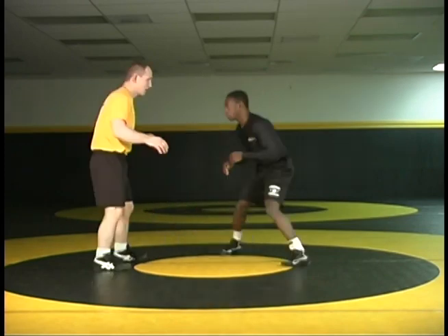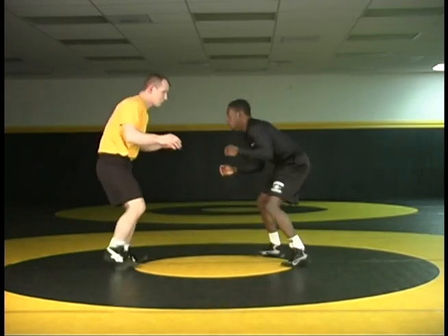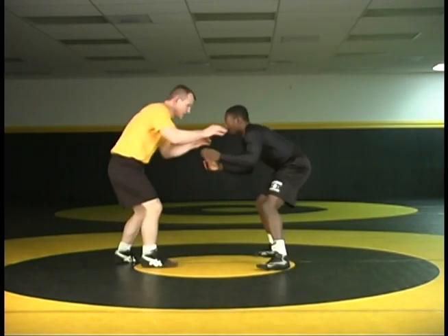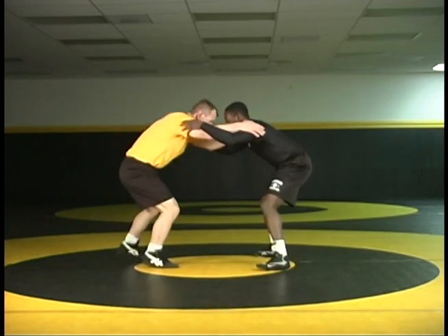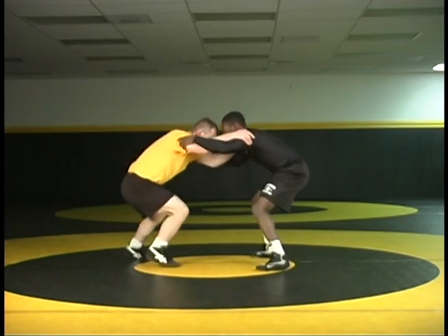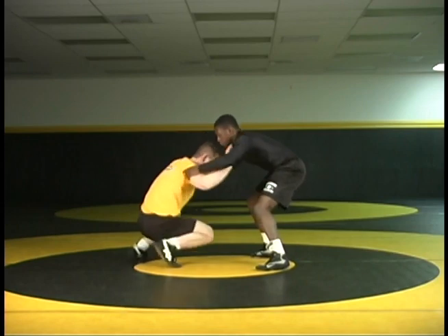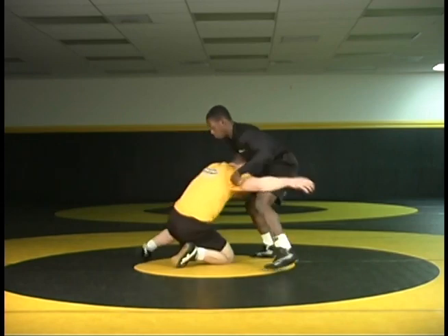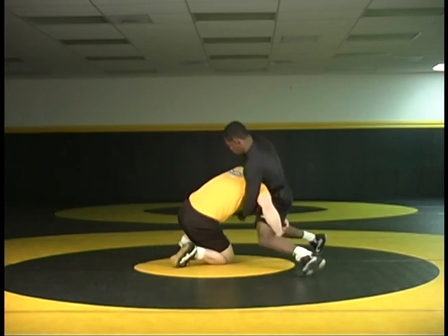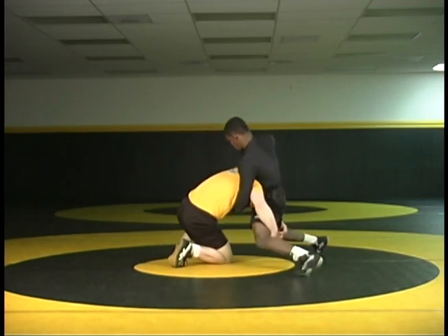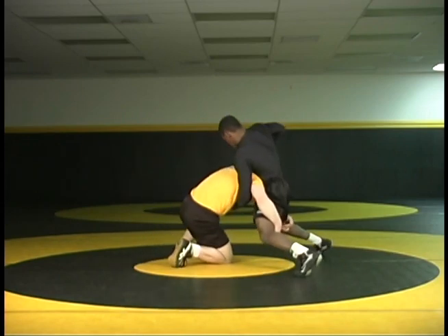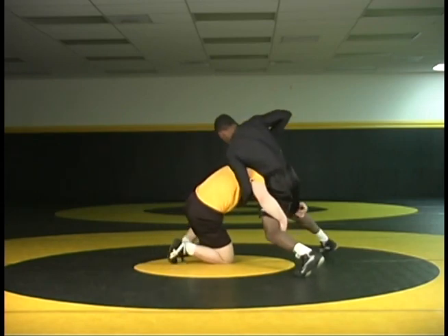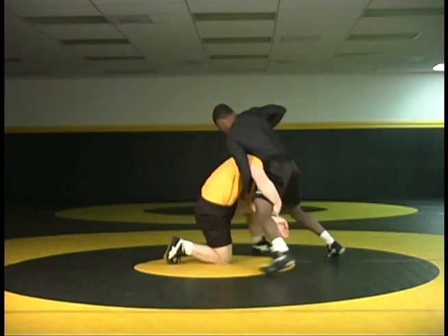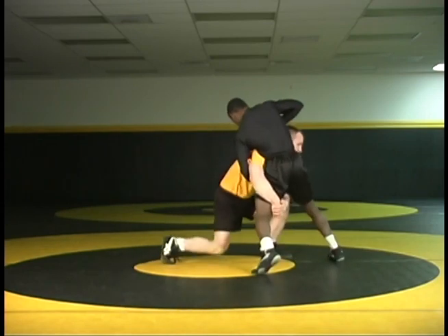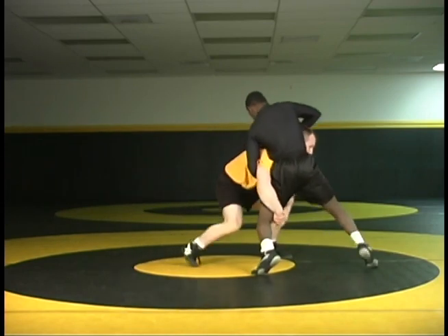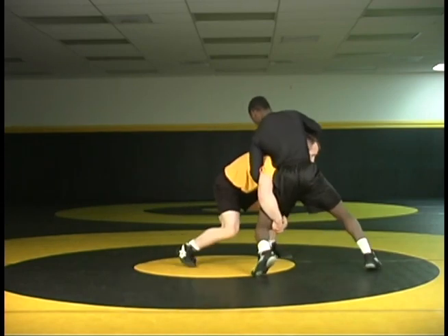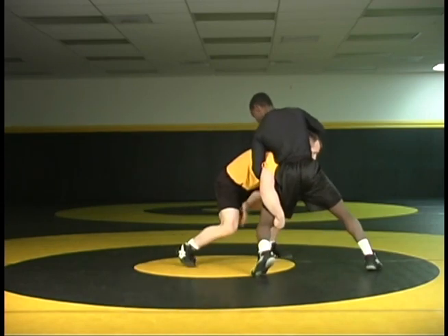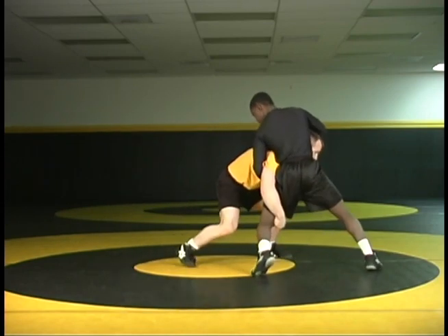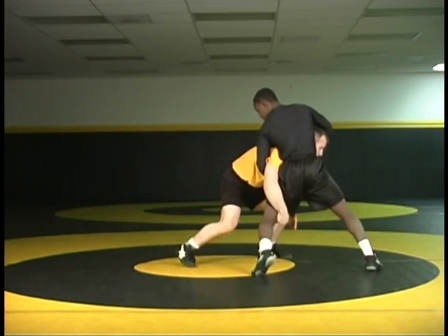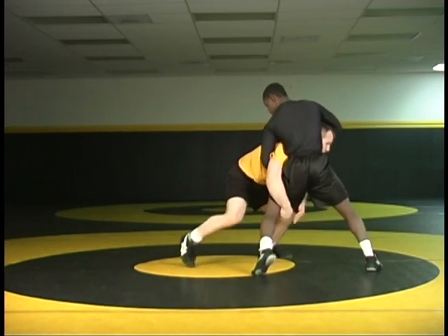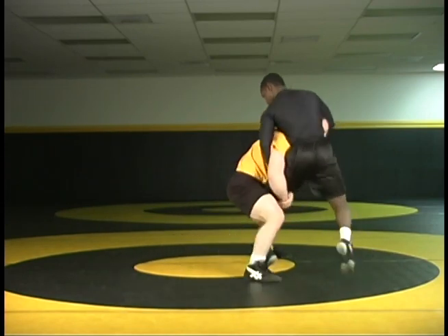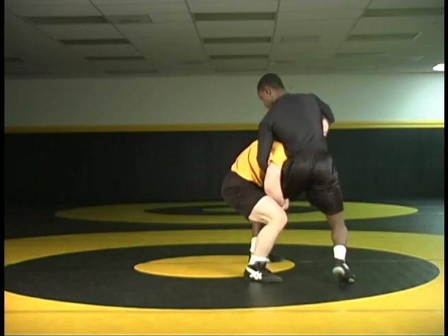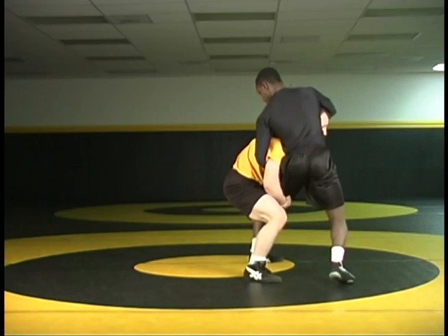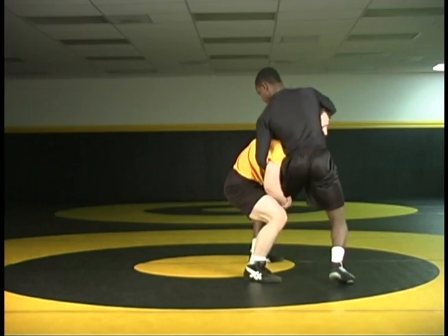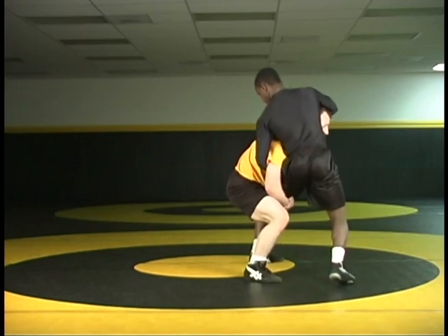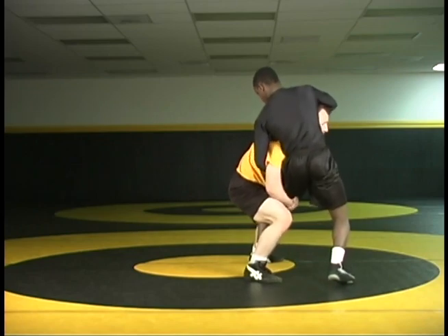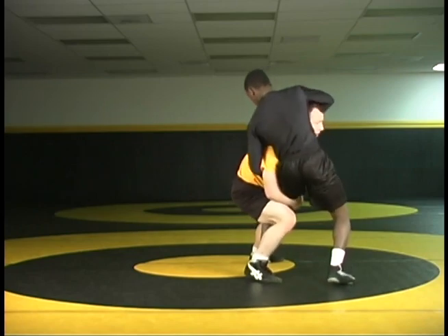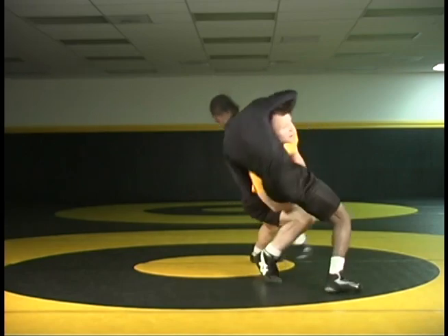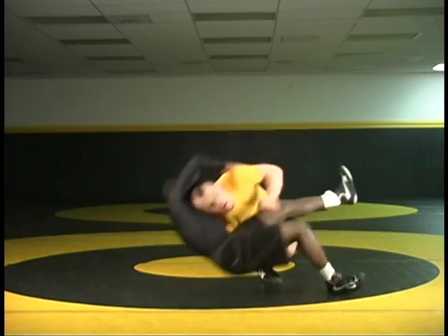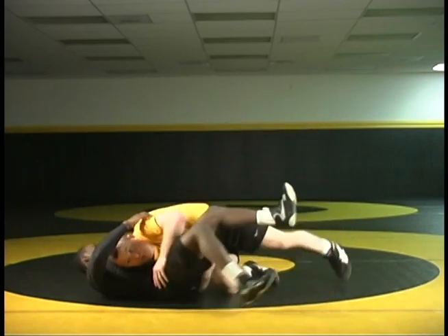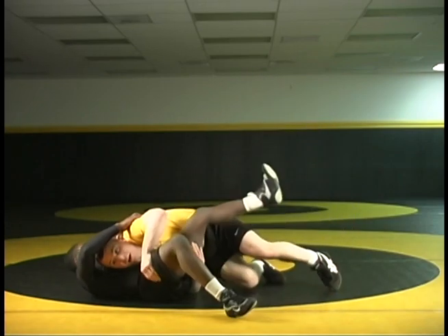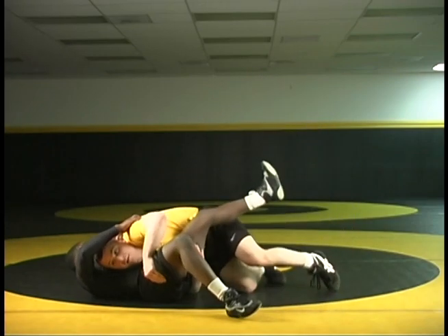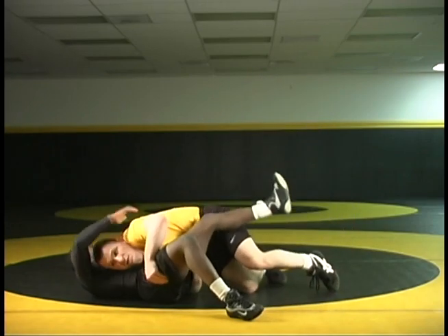Again, from this angle, watch my back leg. I double leg, I change to my single, and my back outside leg I step. And as I step, I'm pushing with my head over my thigh, finishing.